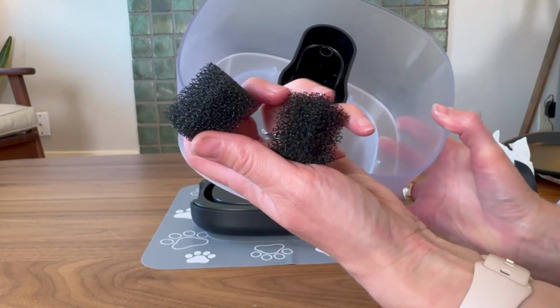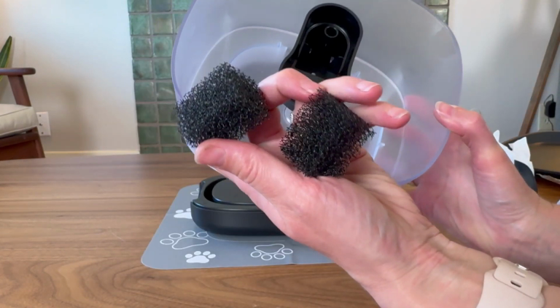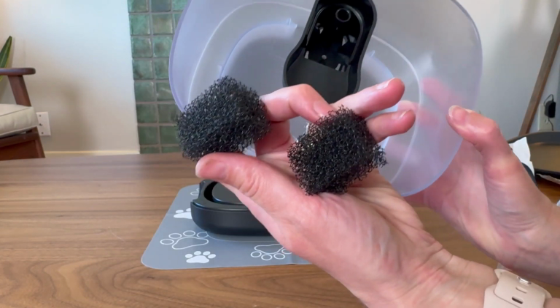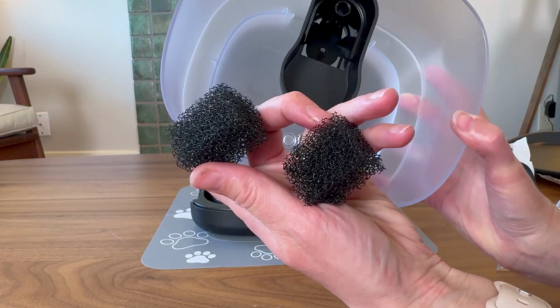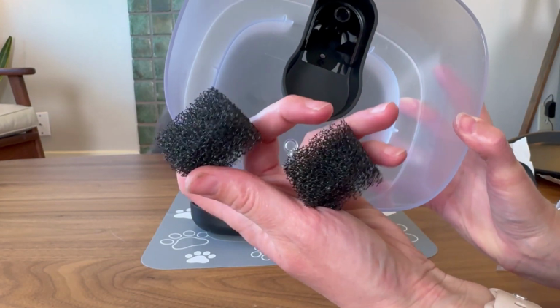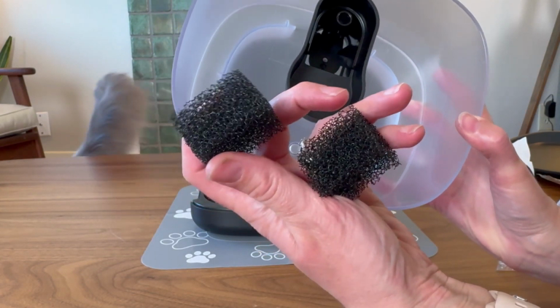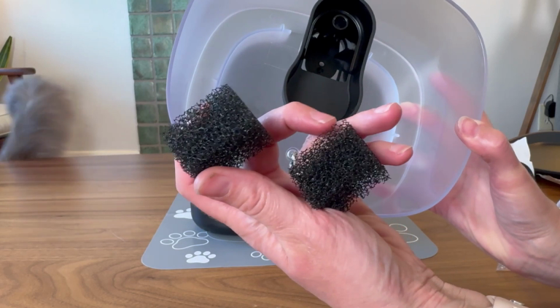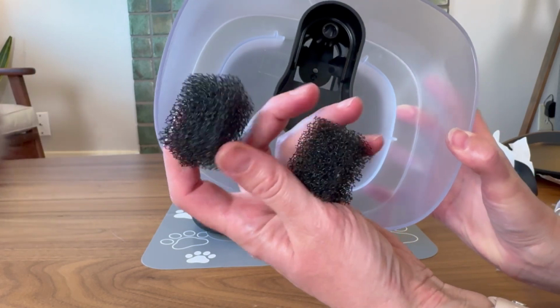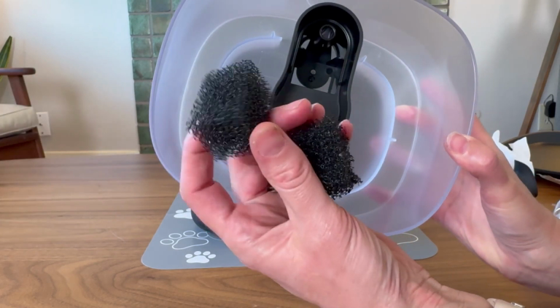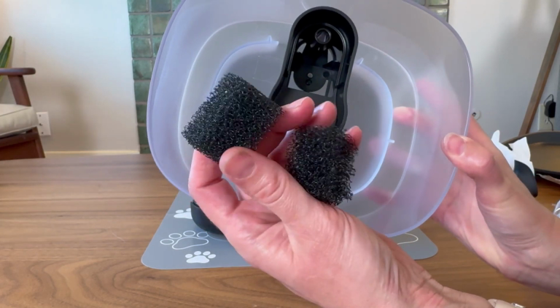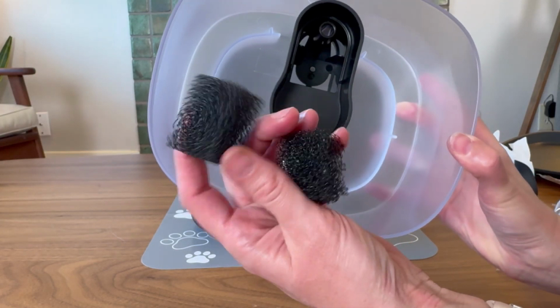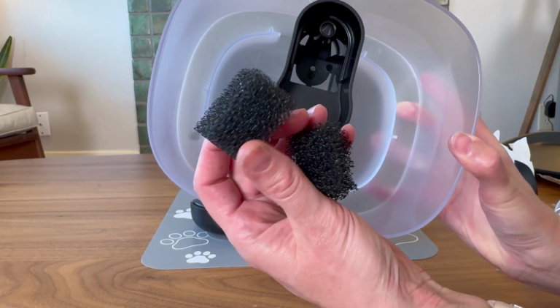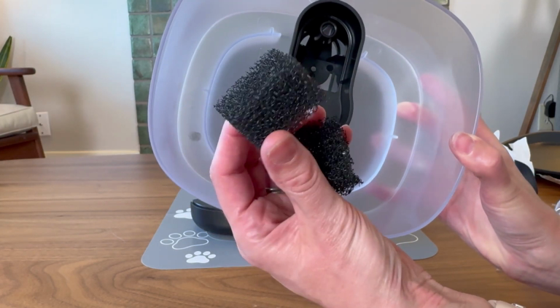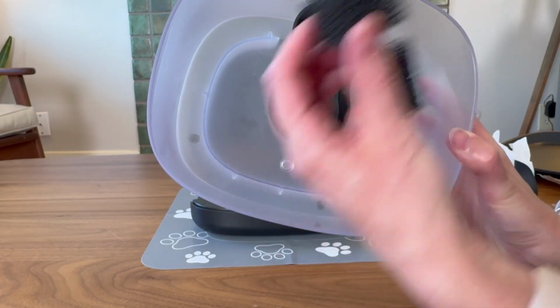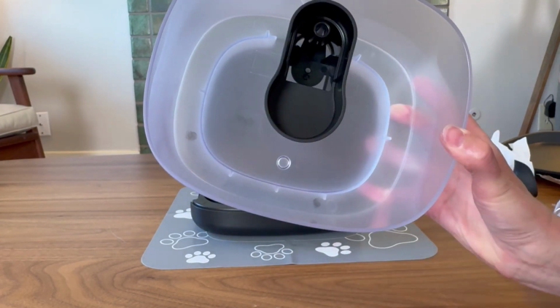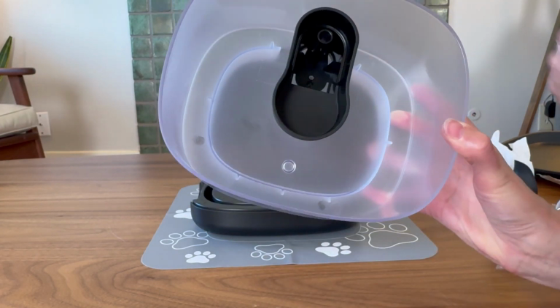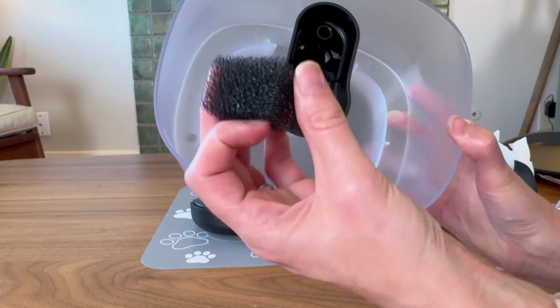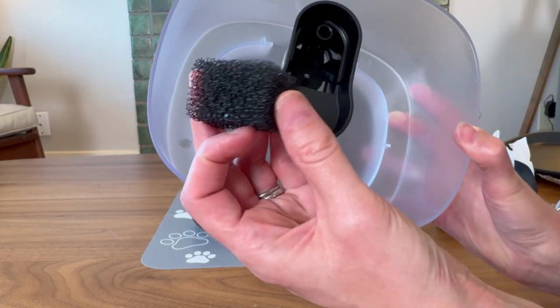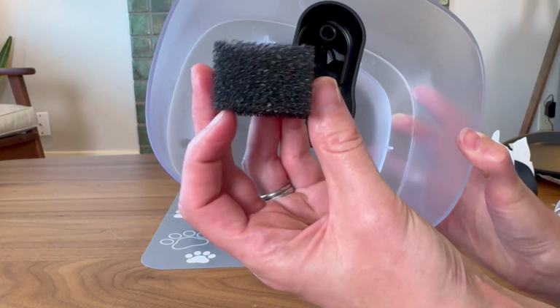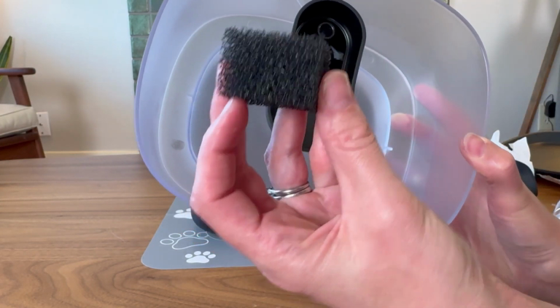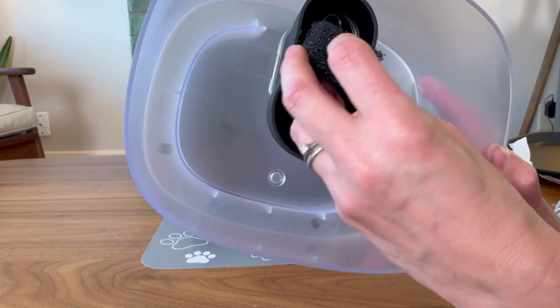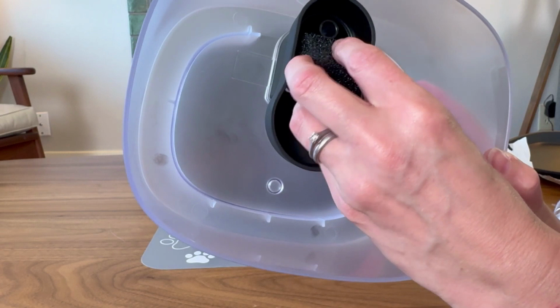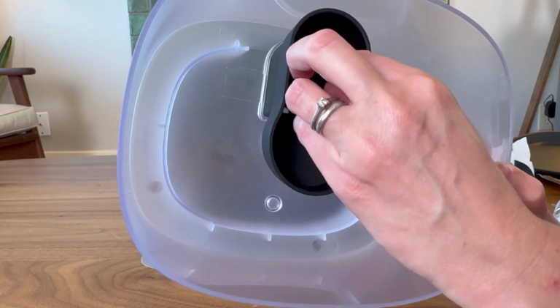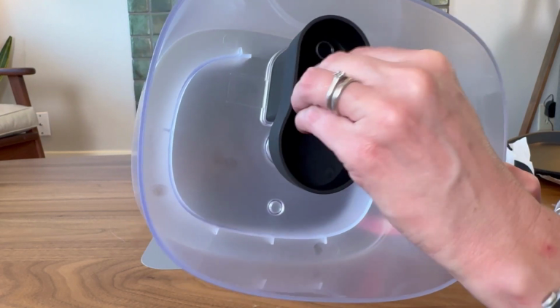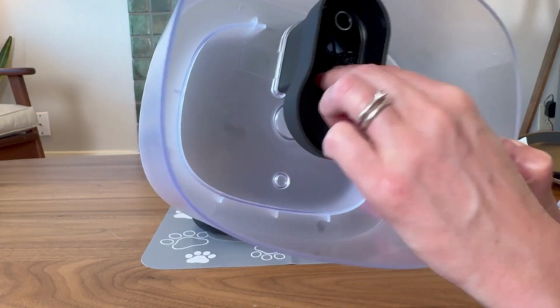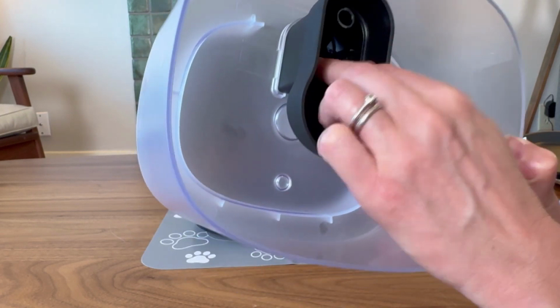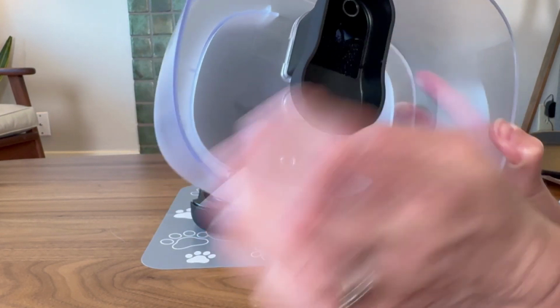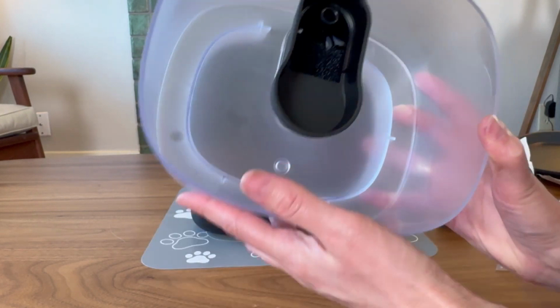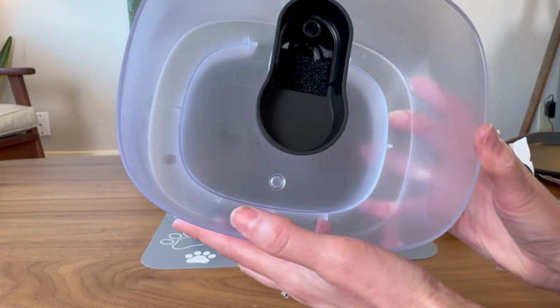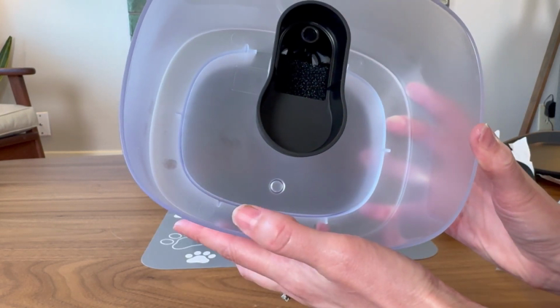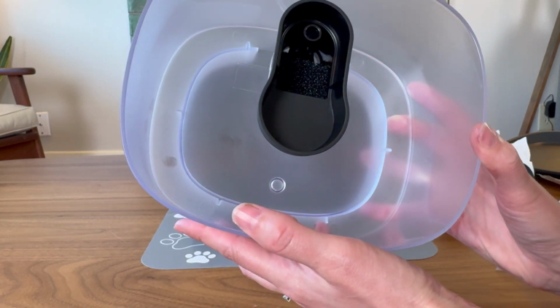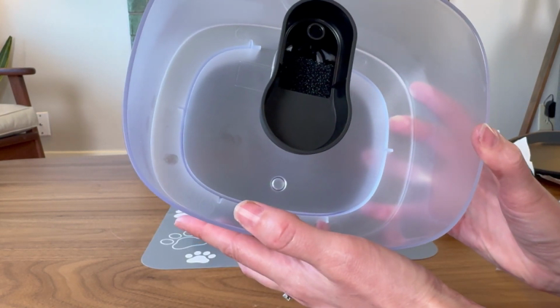It comes with two sponges. These are great for catching any of those big cat hair particles that might get in the water. Just stick one in right here and that part's good to go.